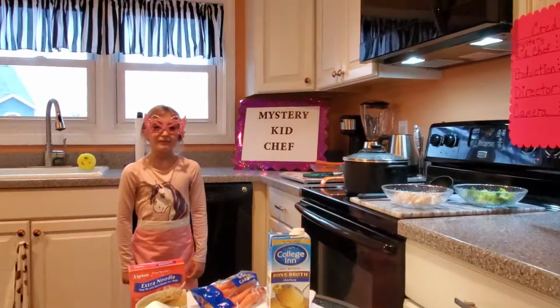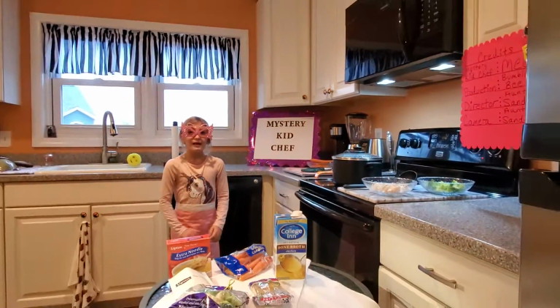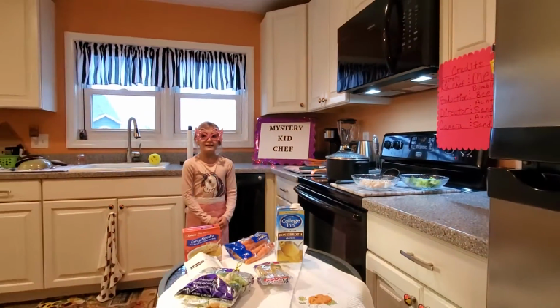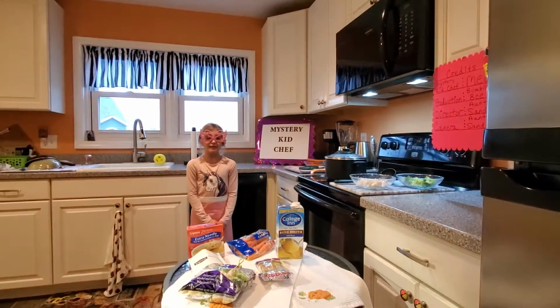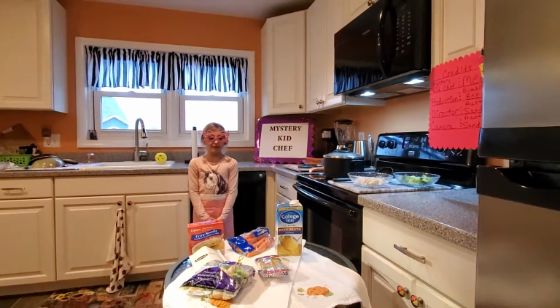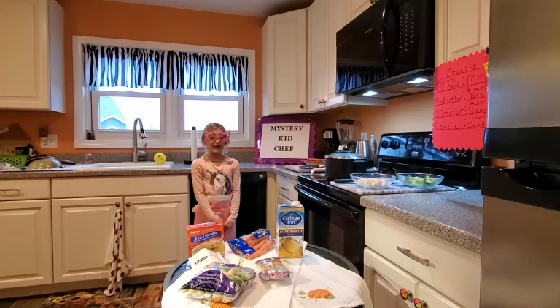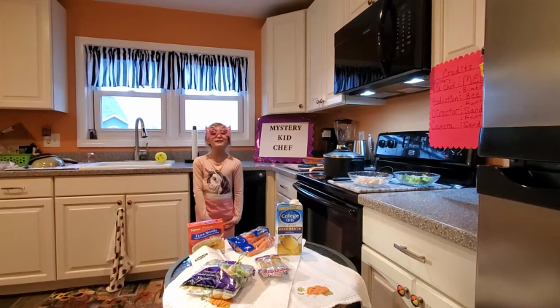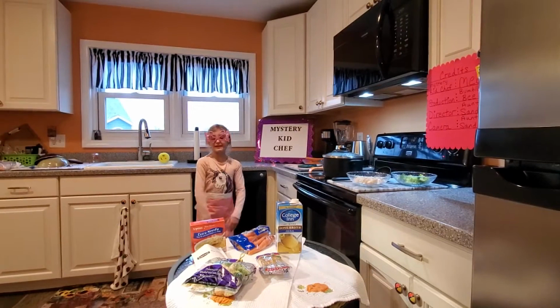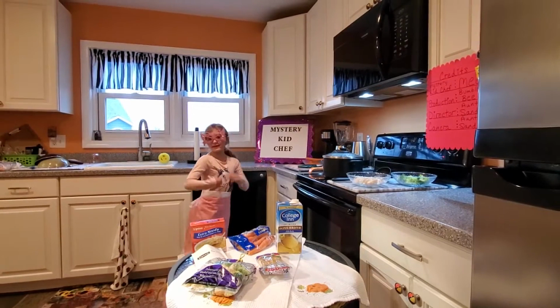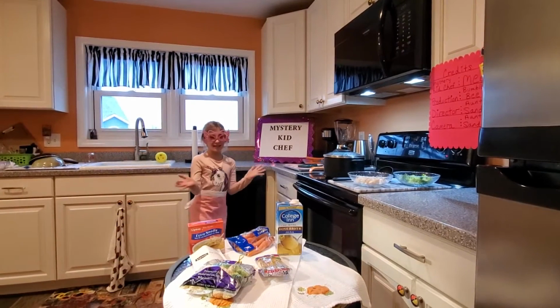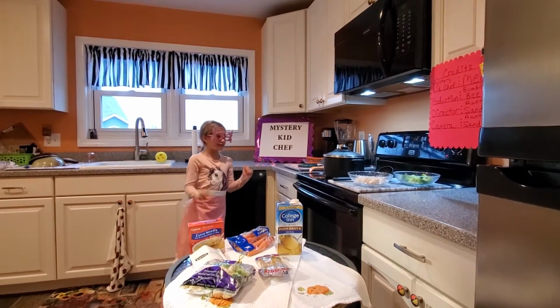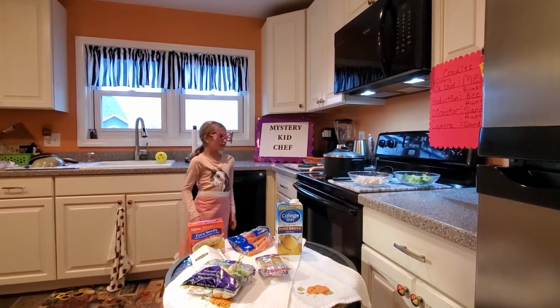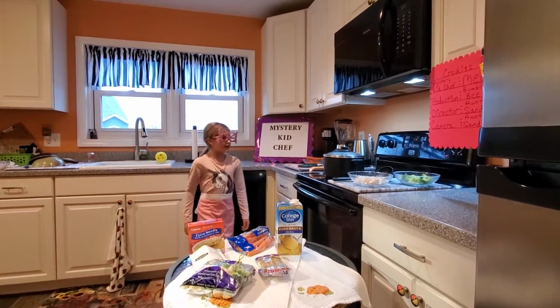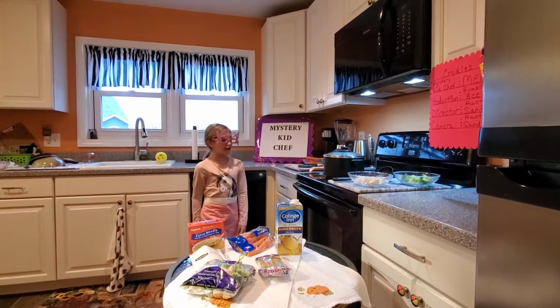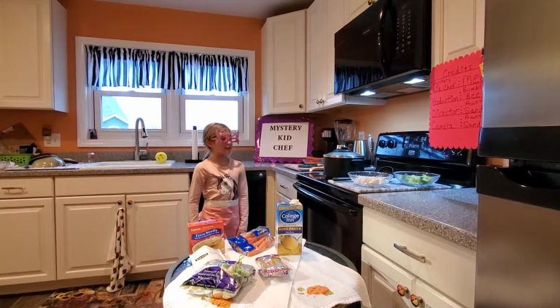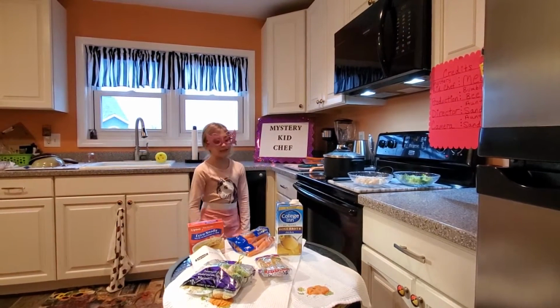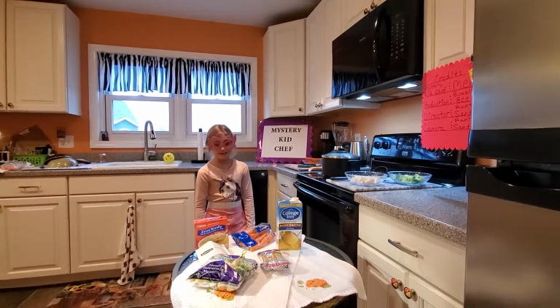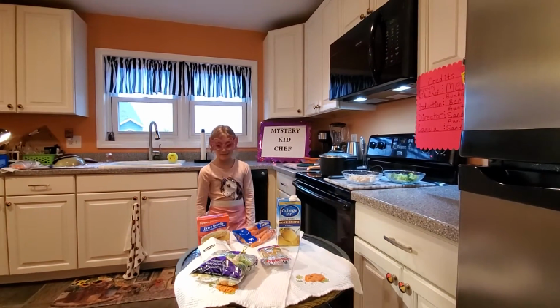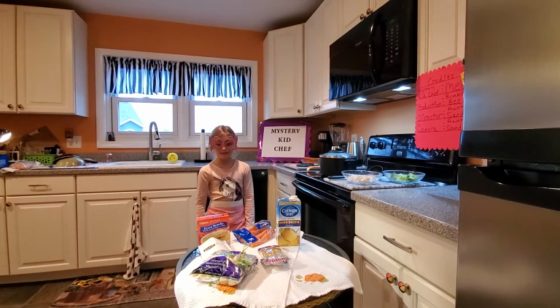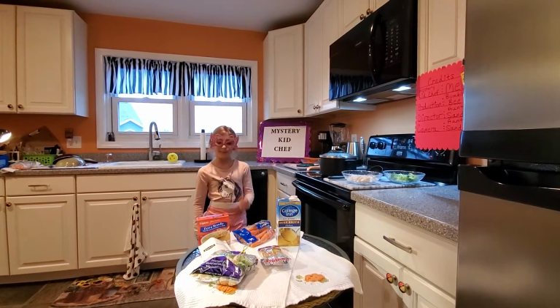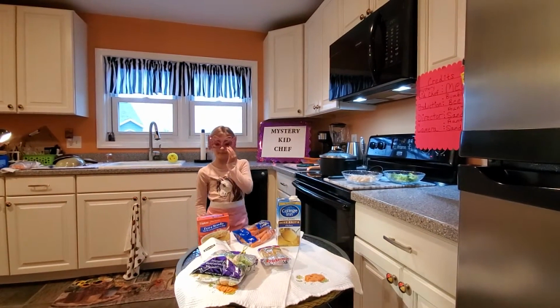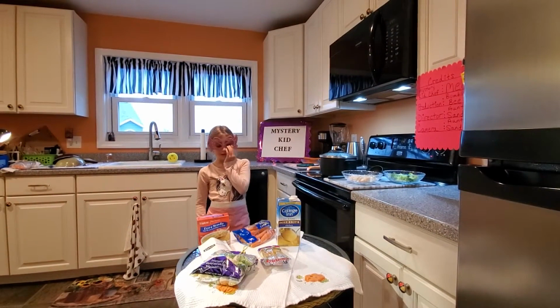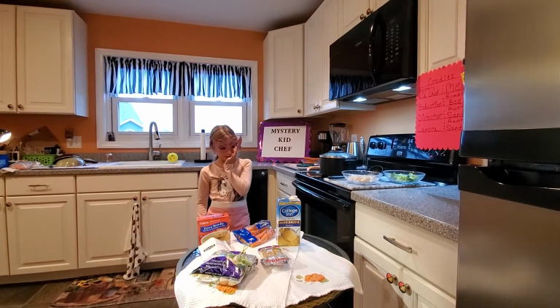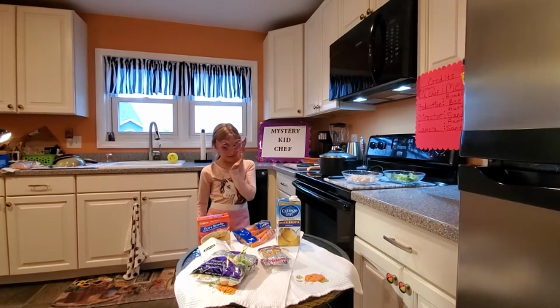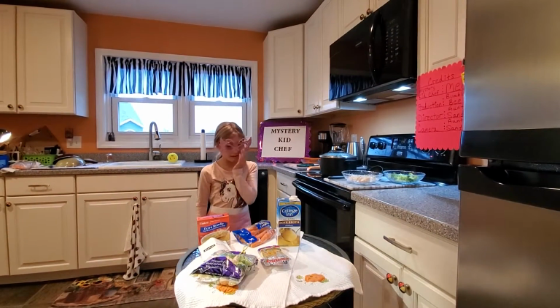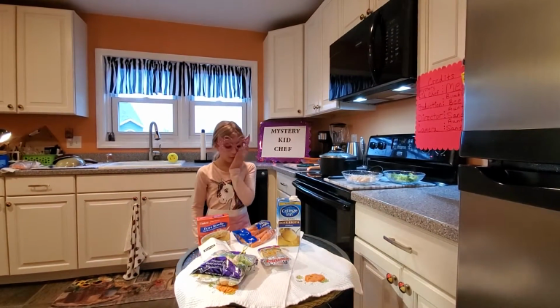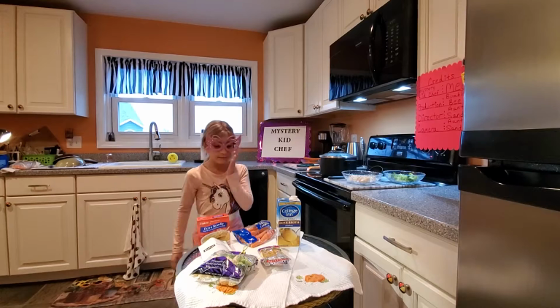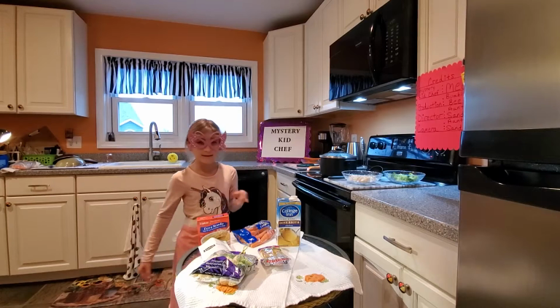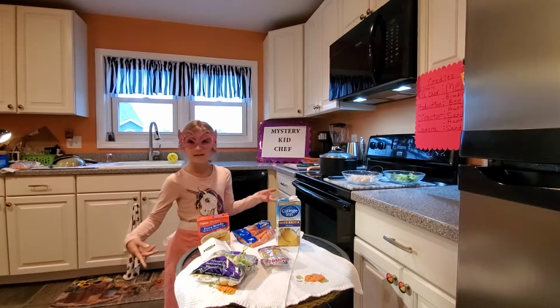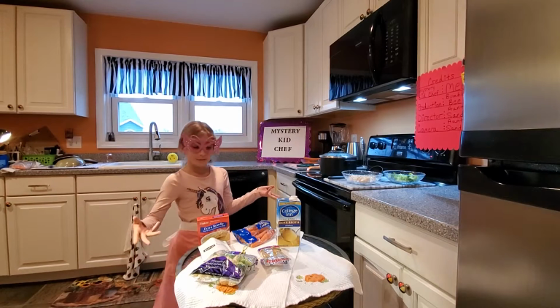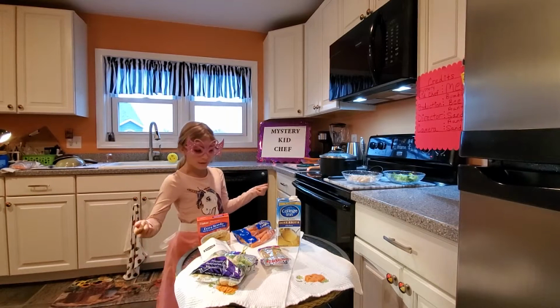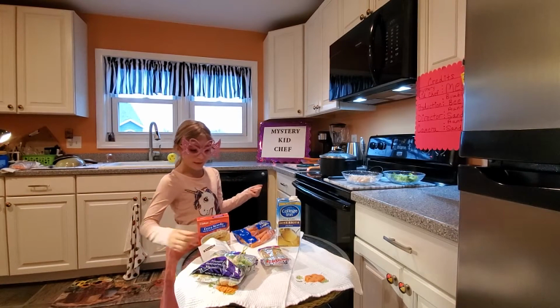Hello, welcome back to the Mystery Kids app. Today we are making chicken noodle soup. So let's start with our ingredients.